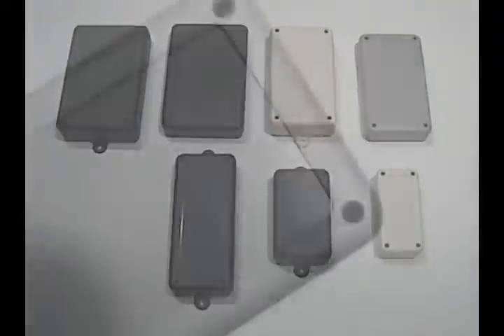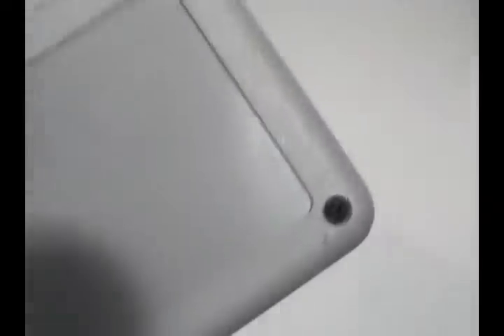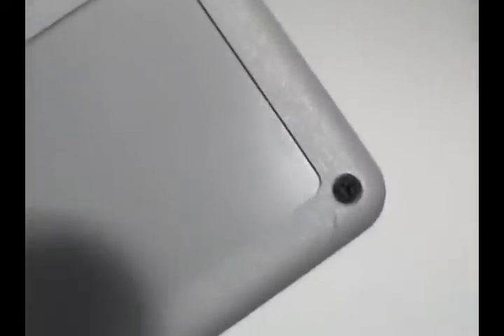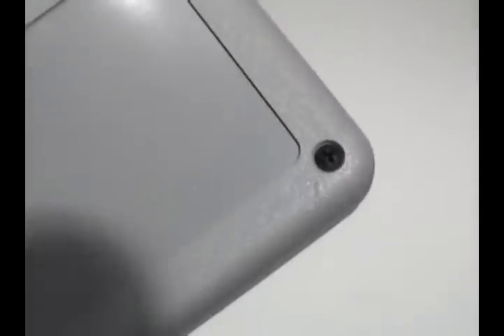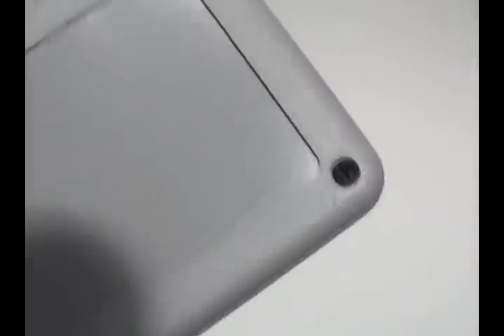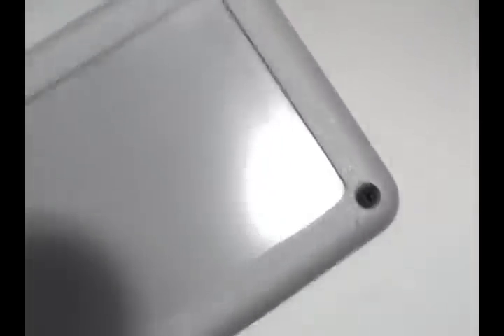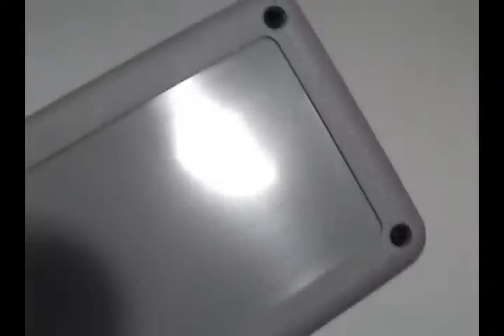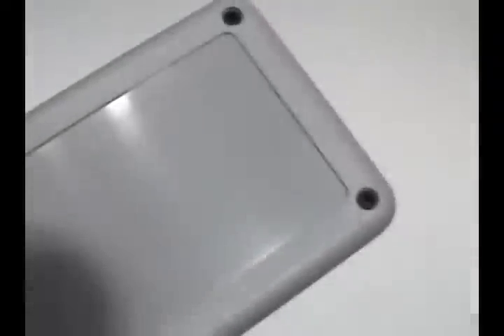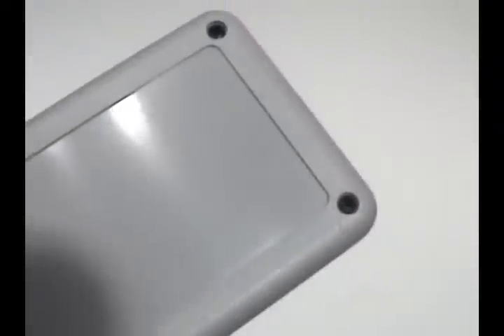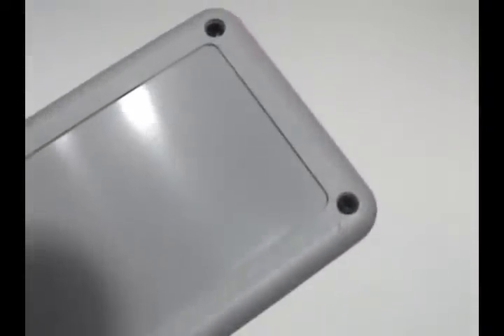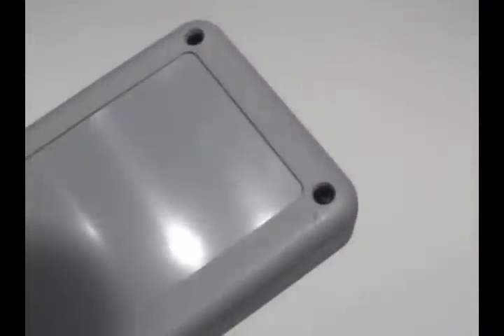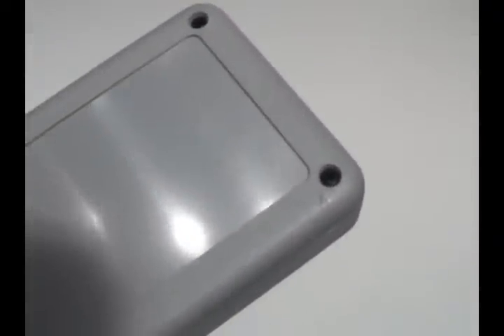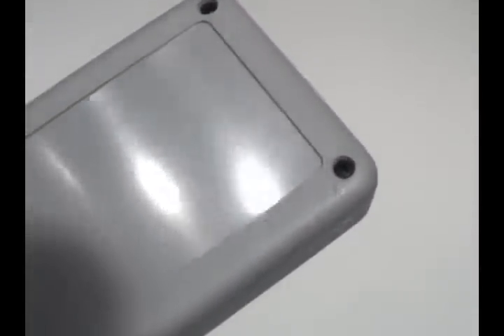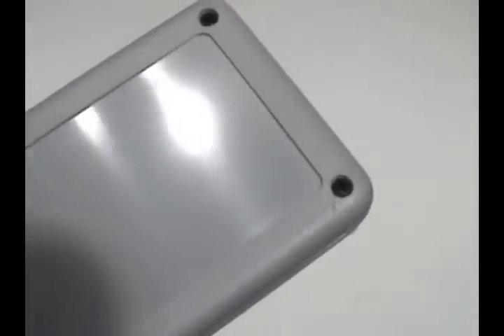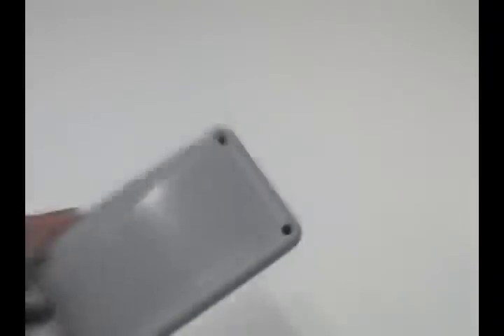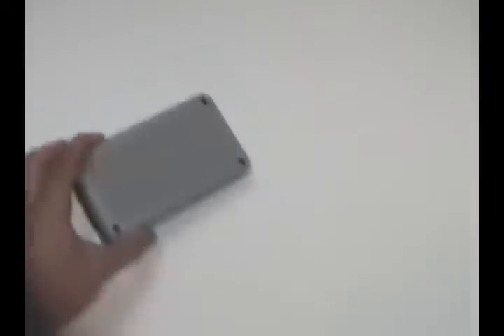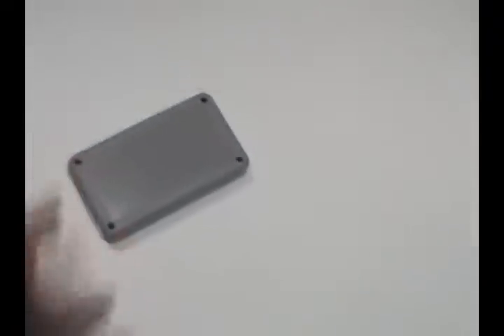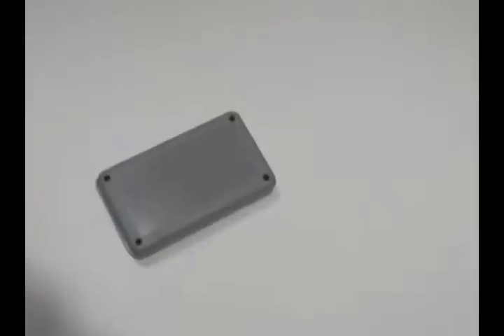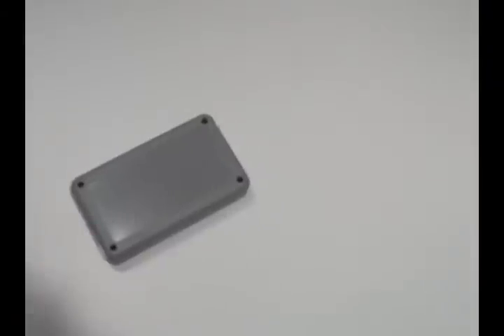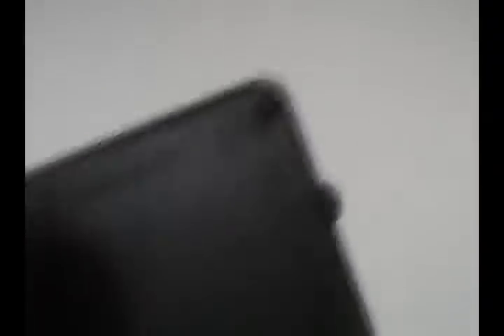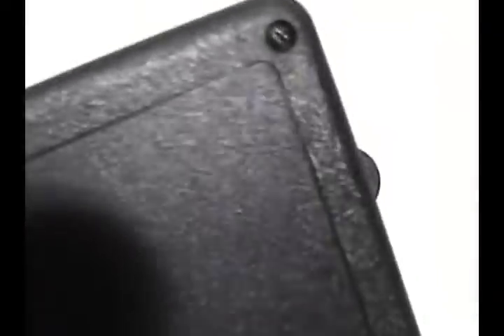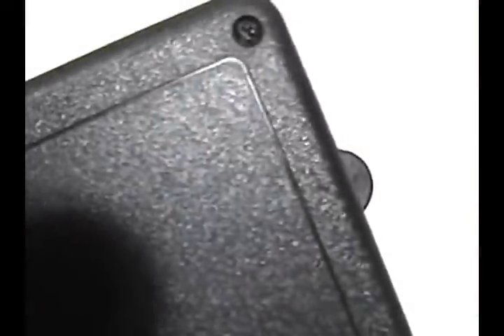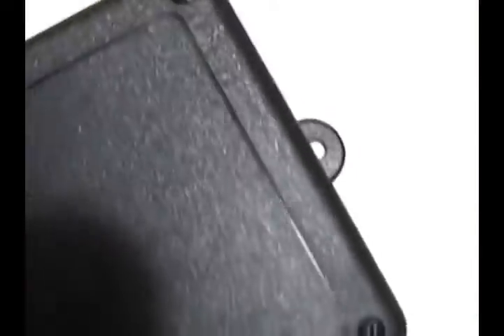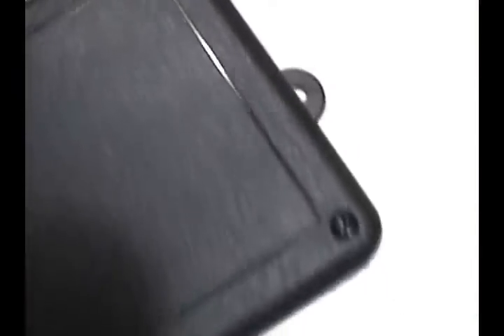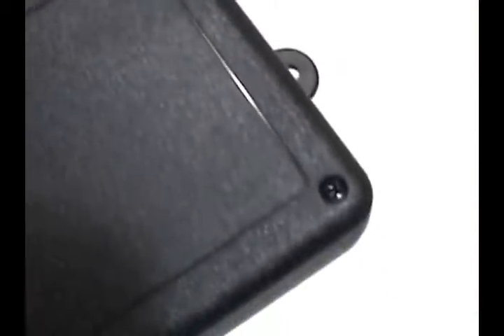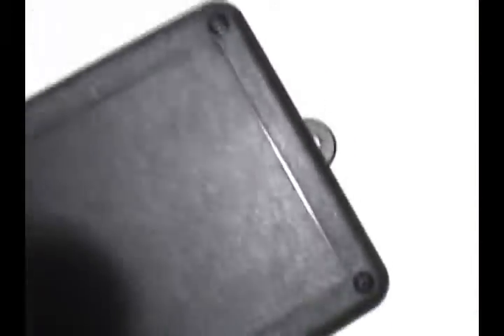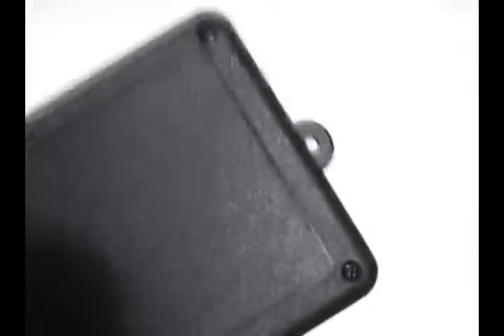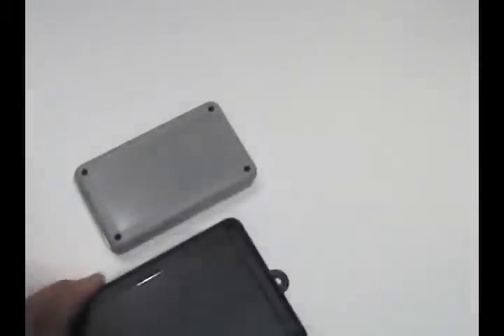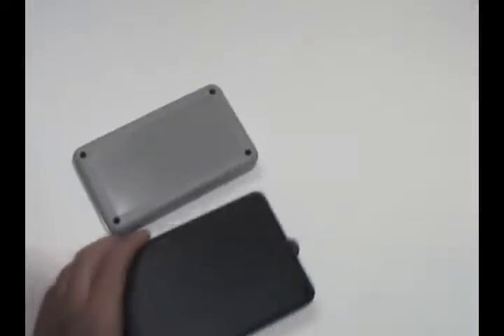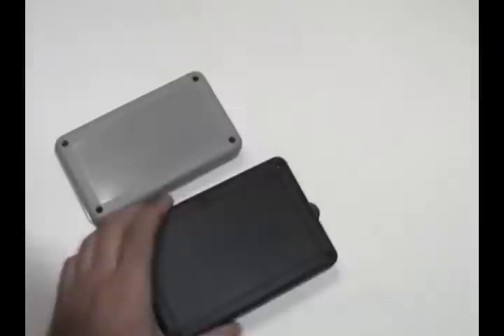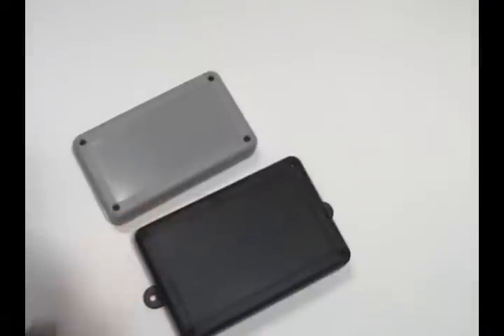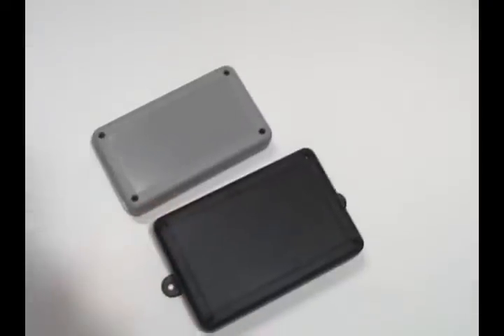There are two cover styles. One has an area on the cover that is slightly recessed and smooth for graphic overlays or membrane keypads. Another has a textured area that matches the enclosure texture for a consistent appearance.